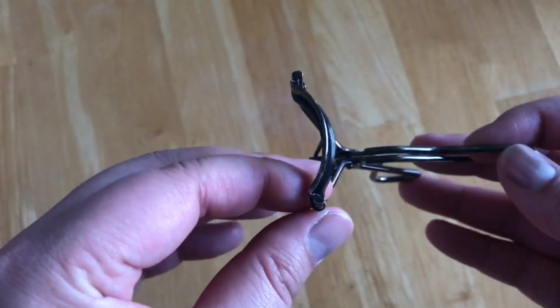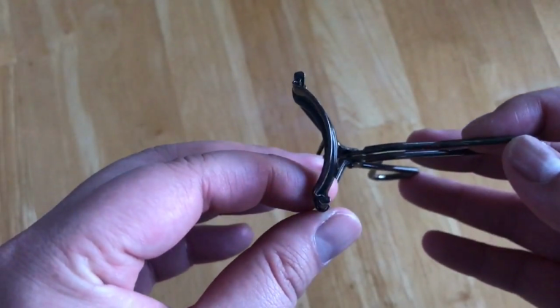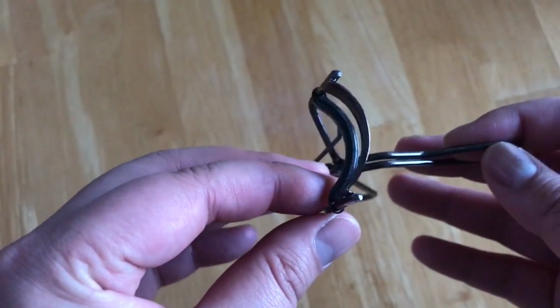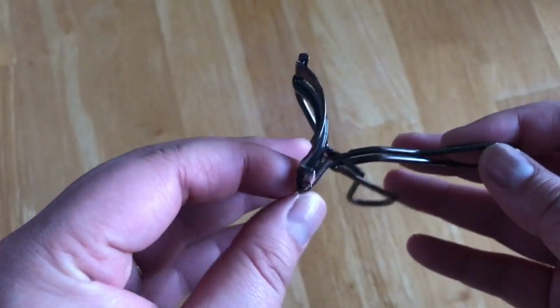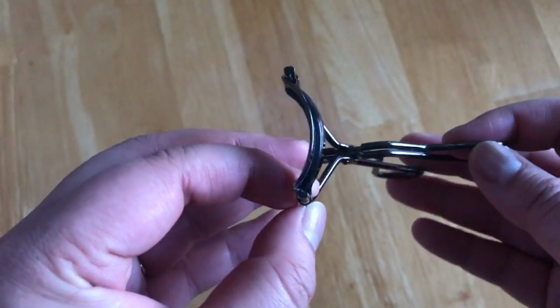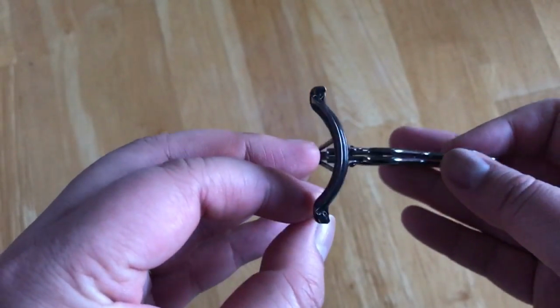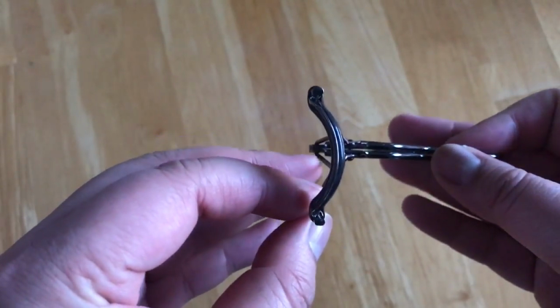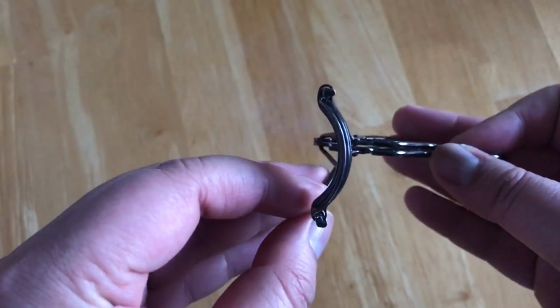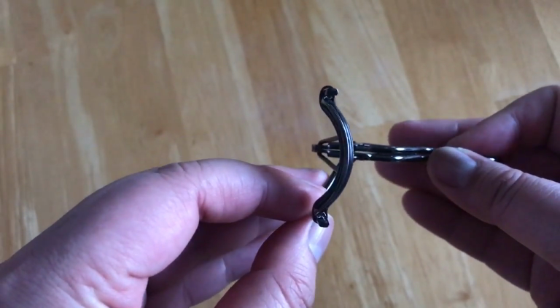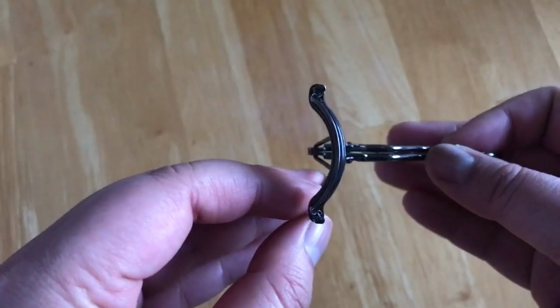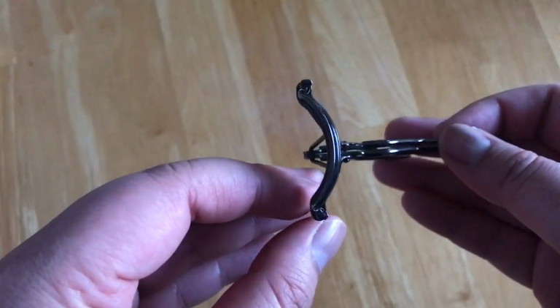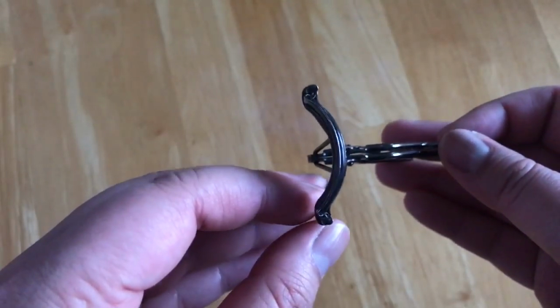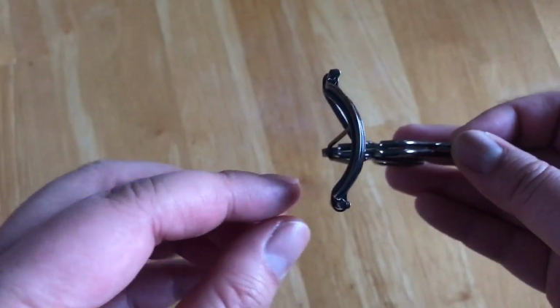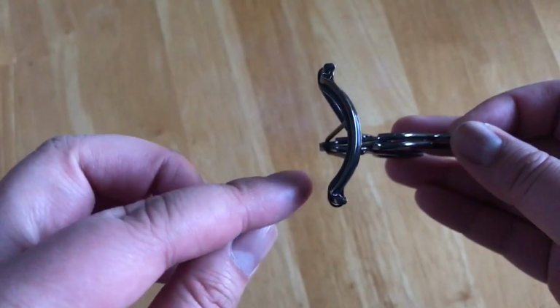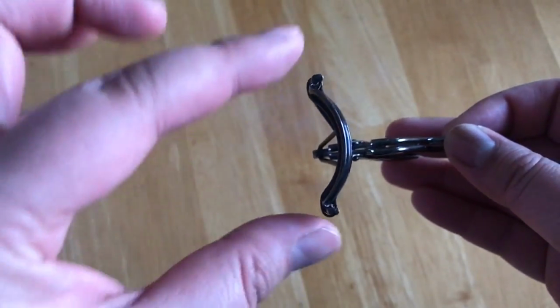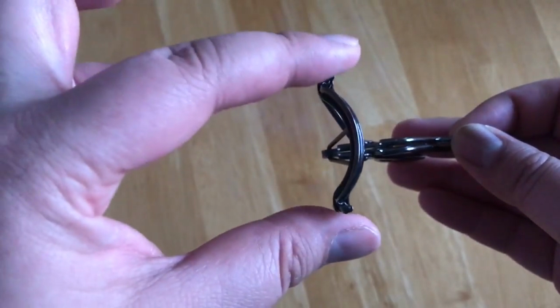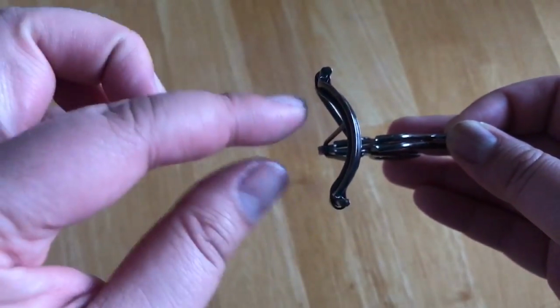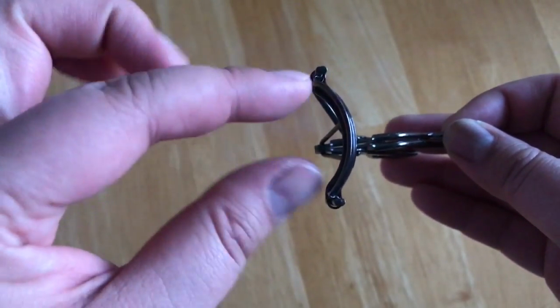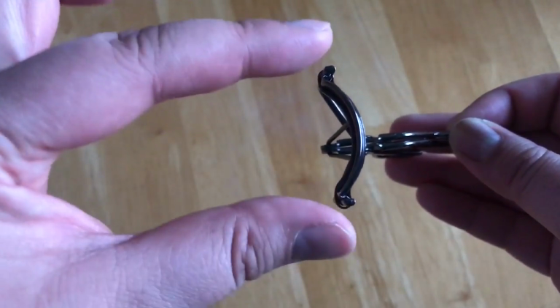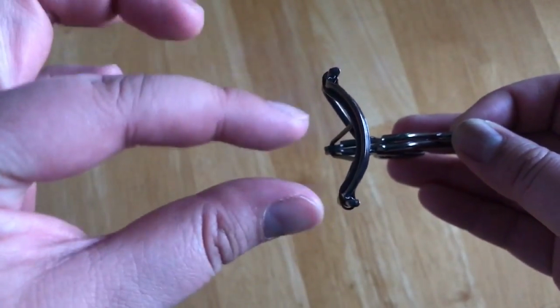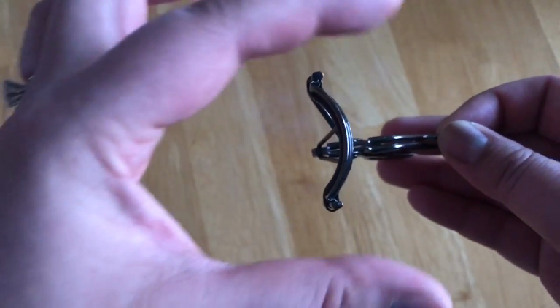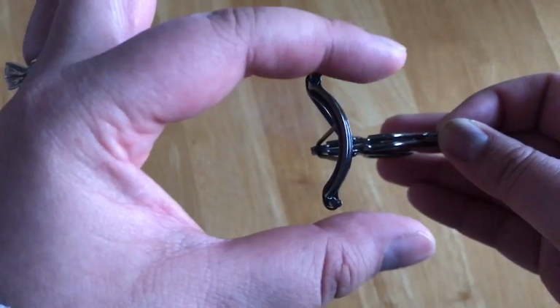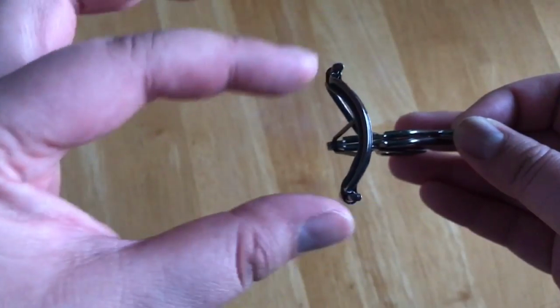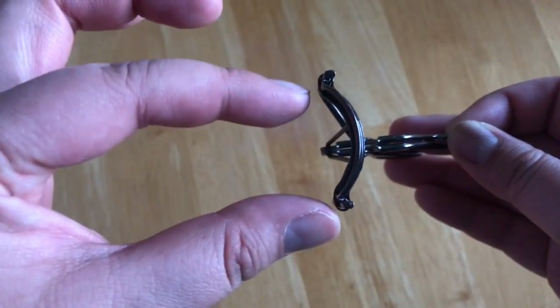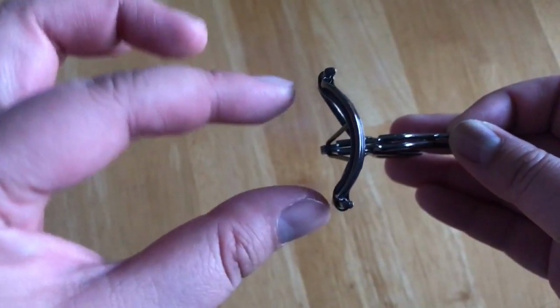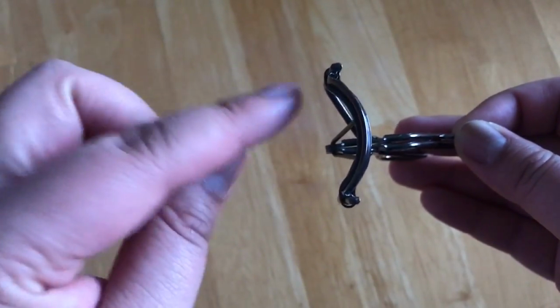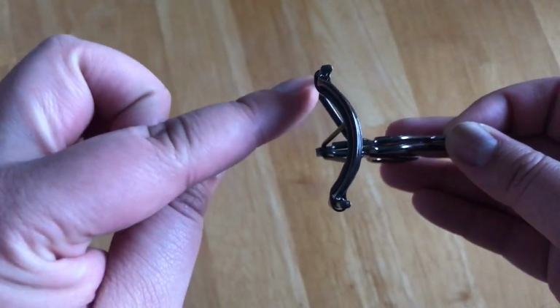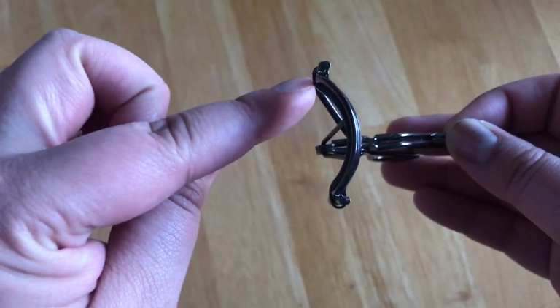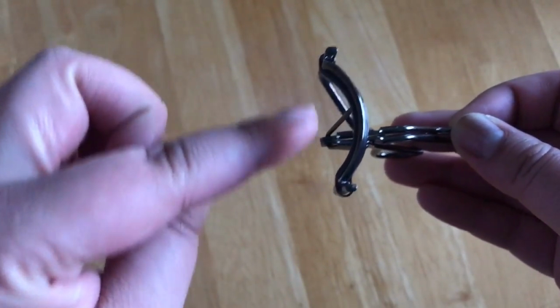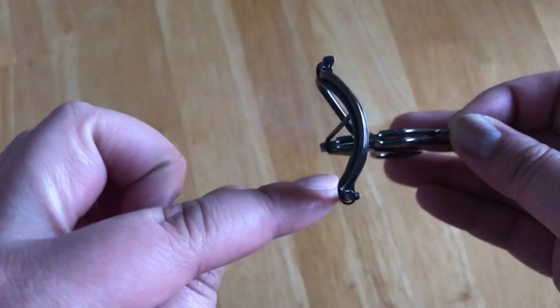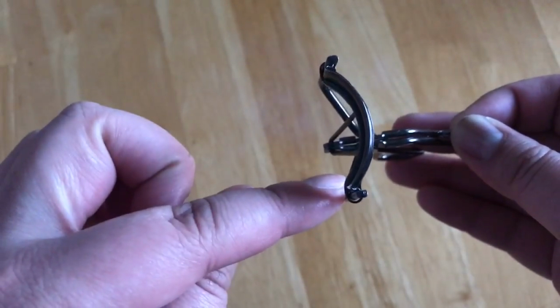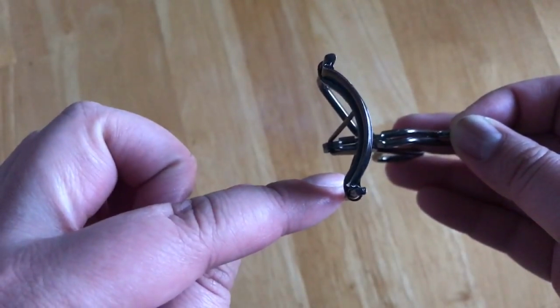Typical eyelash curlers that I have purchased from Western brands like Tarte — the curvature is too narrow, where it goes too much in and it pinches my eyelashes, especially at the corners.